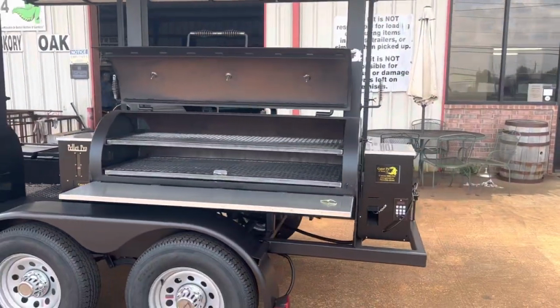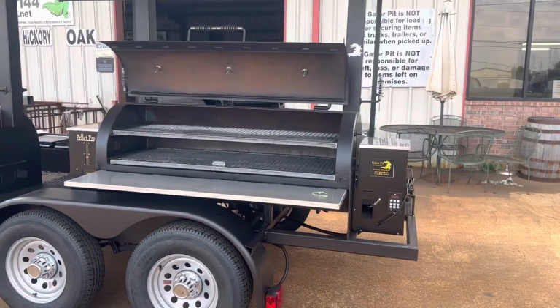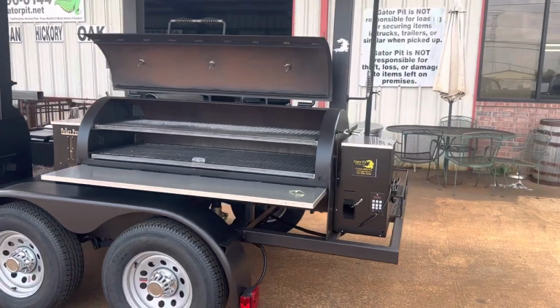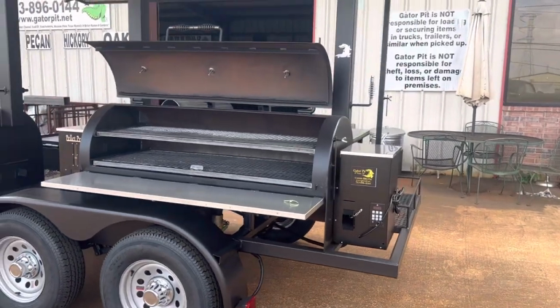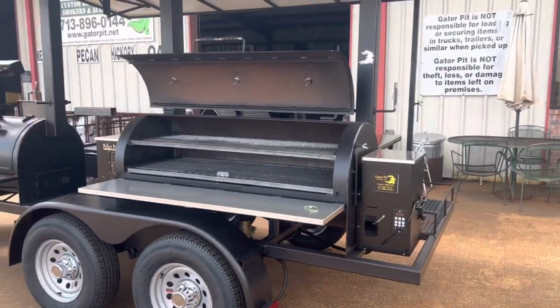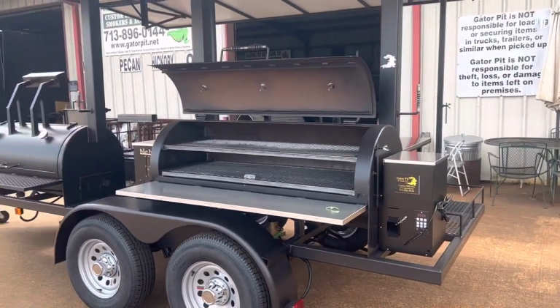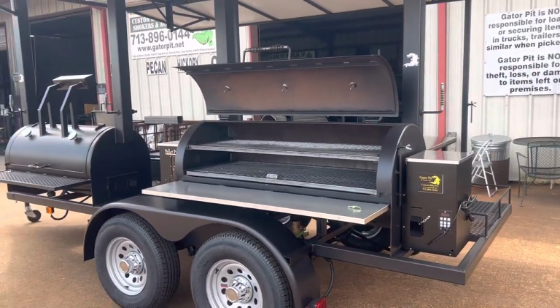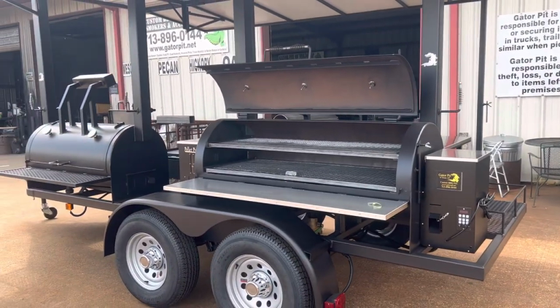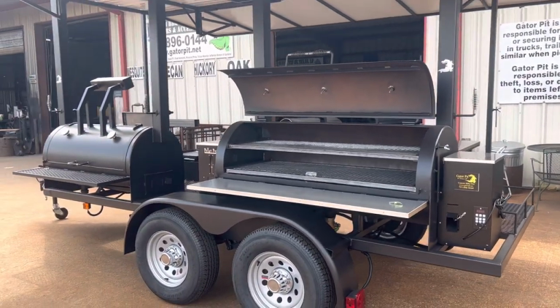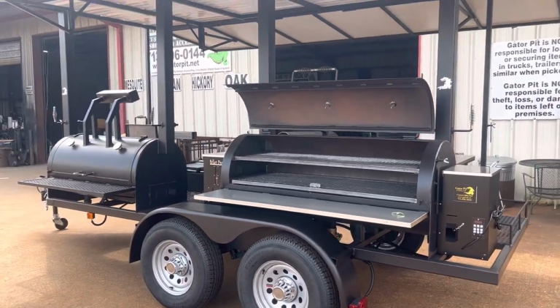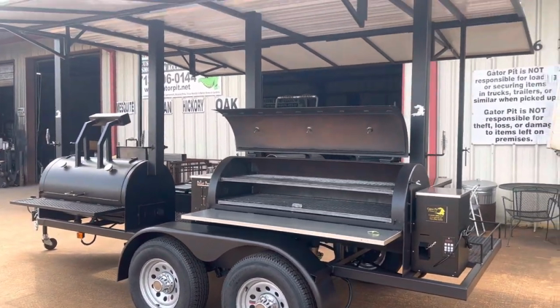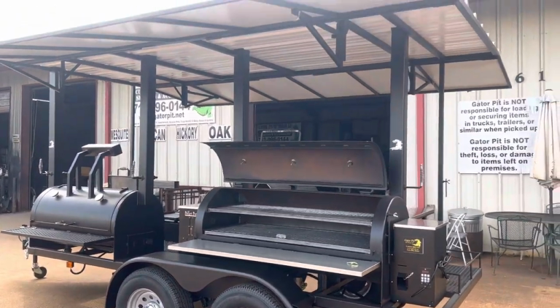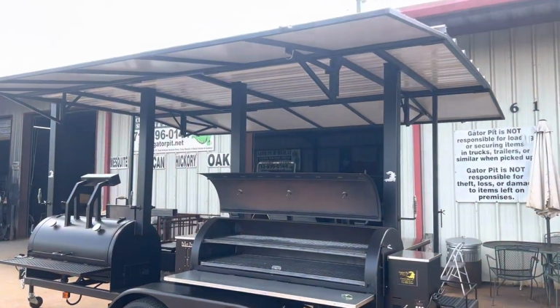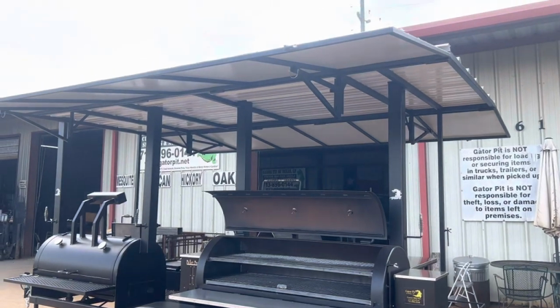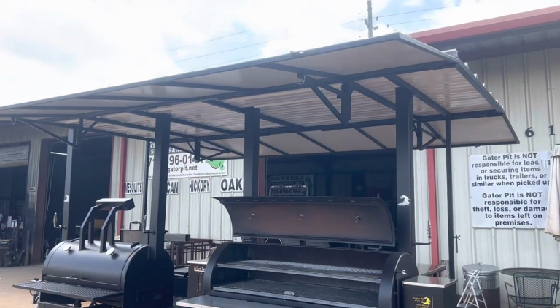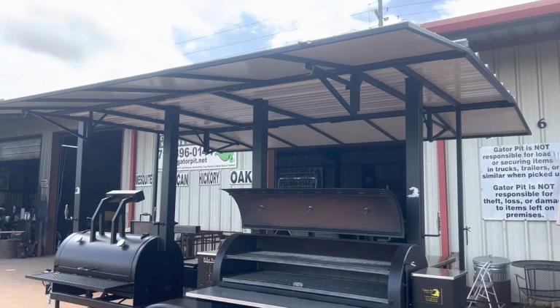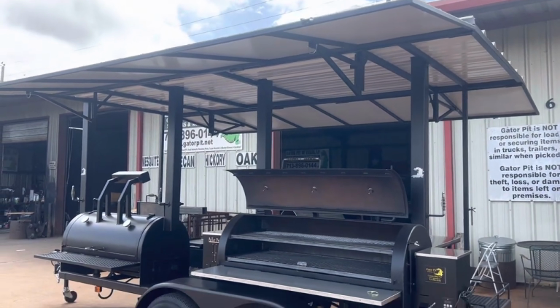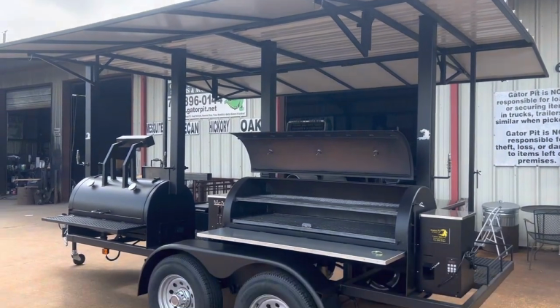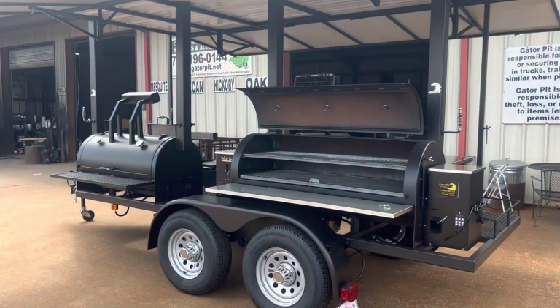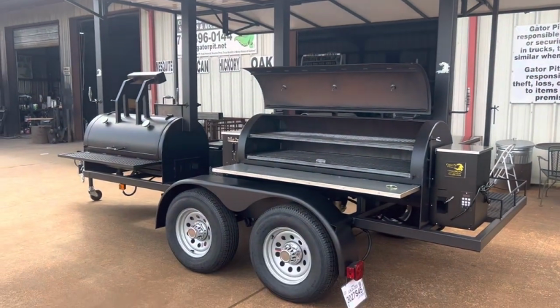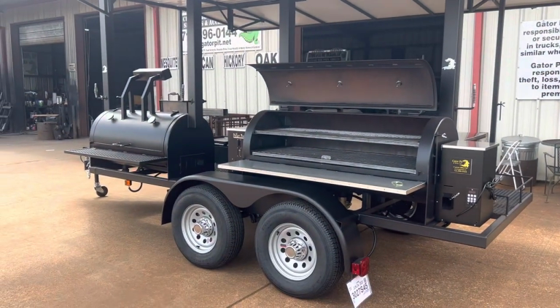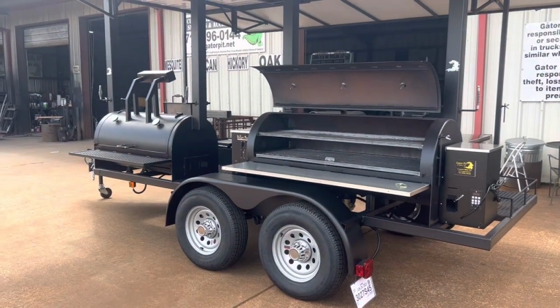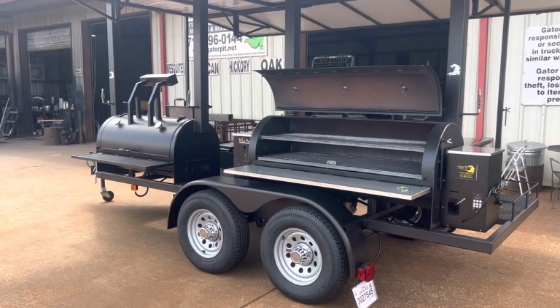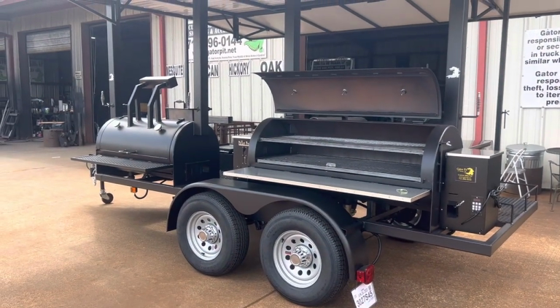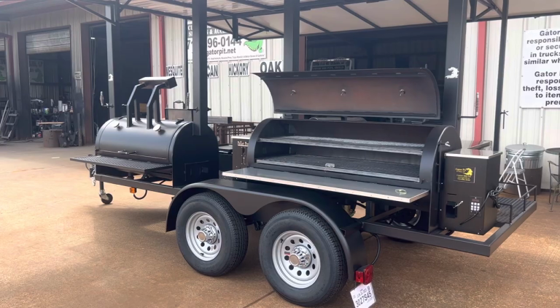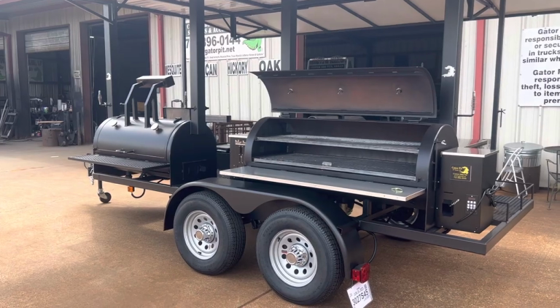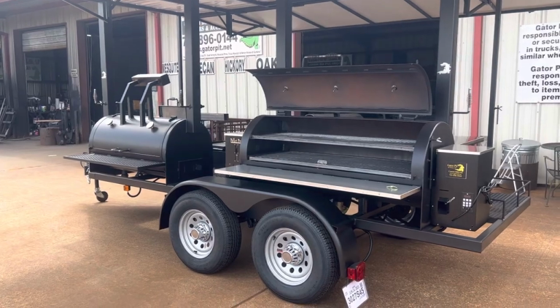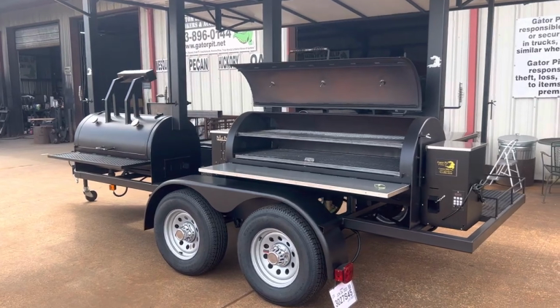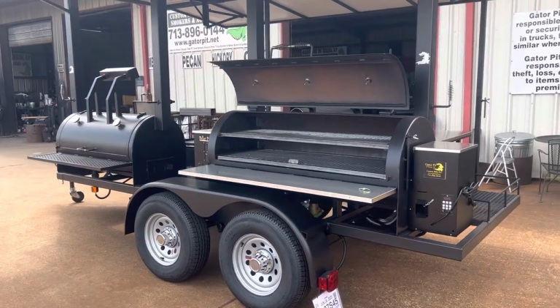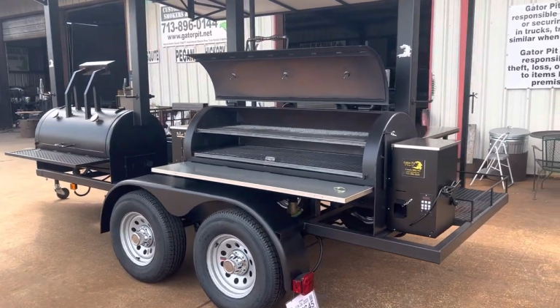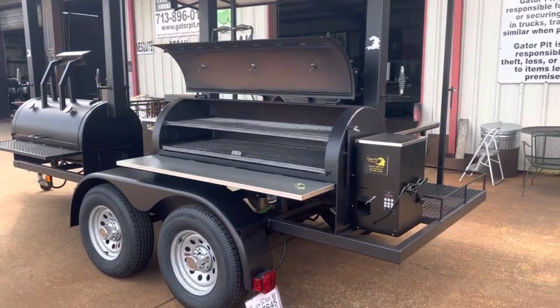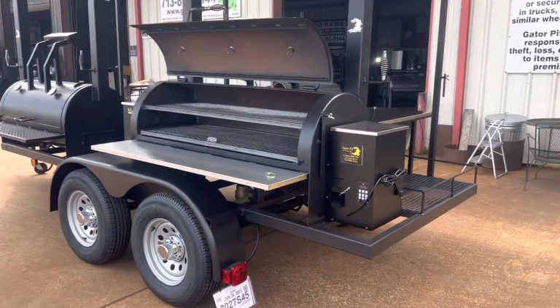One of a kind. I don't know if anybody has this, has ever built this, designed this, or made this. Gator Pit — it's what we do. We build your dream cooker. Next Tier, one of a kind — and this is what we did for them. I think they're going to be happy. They're picking this up today.